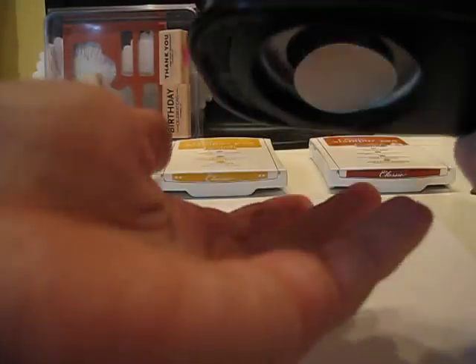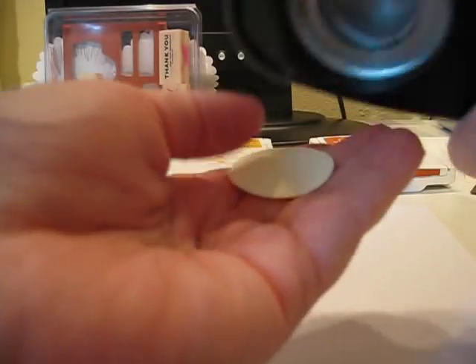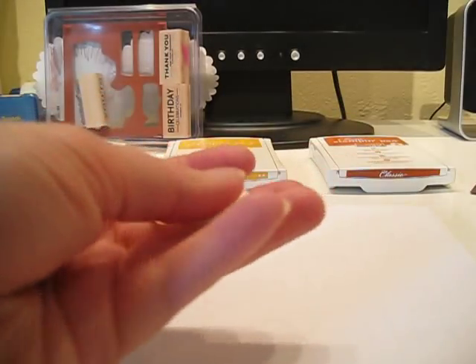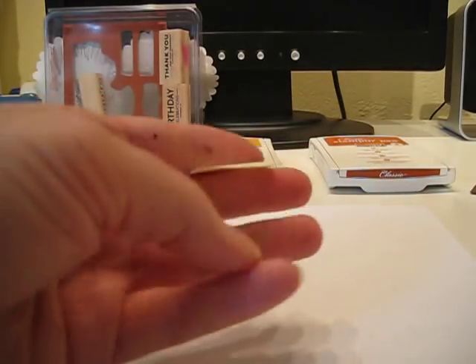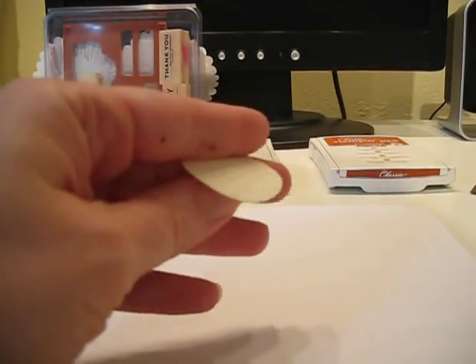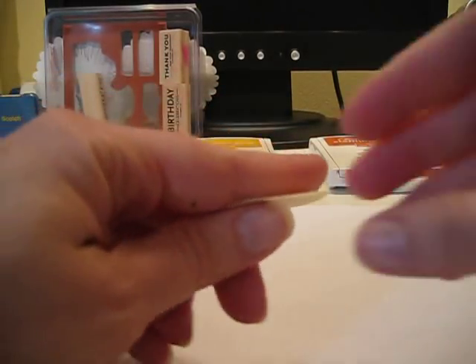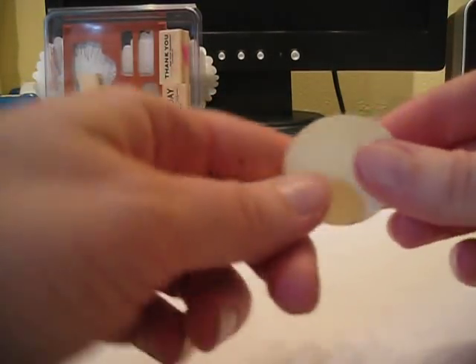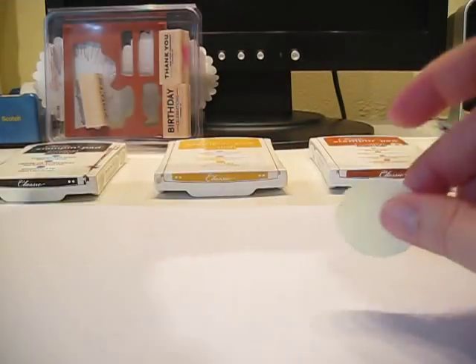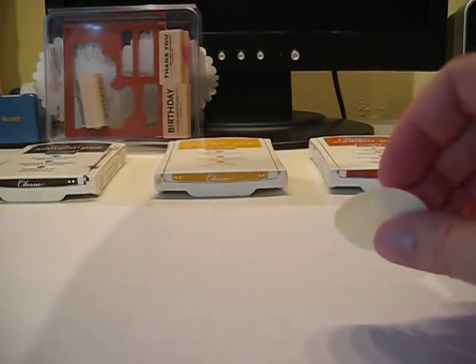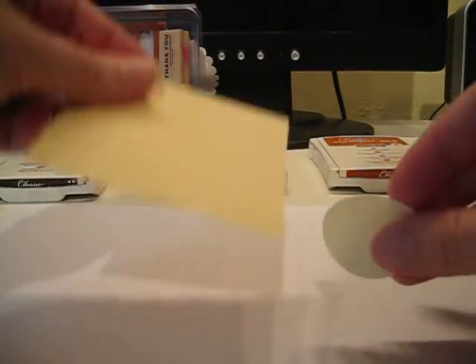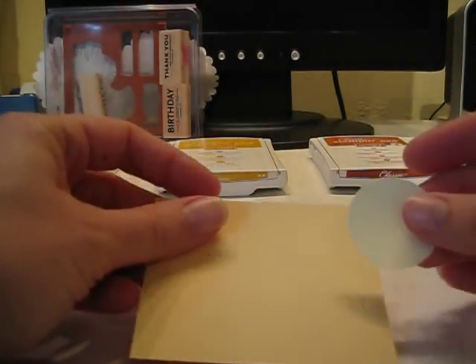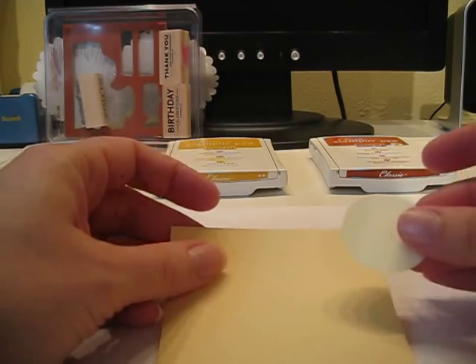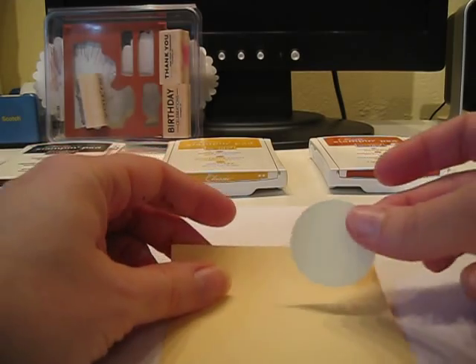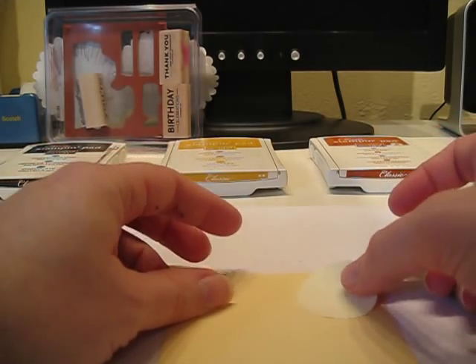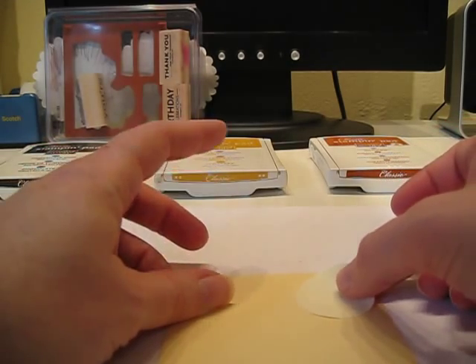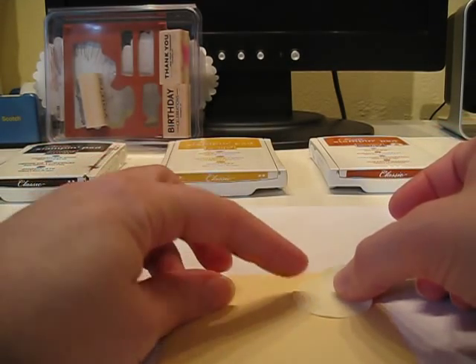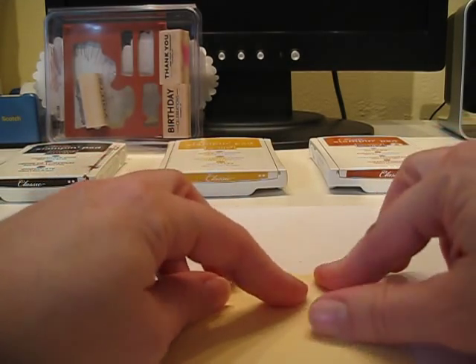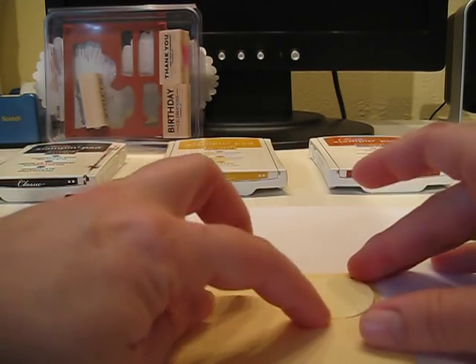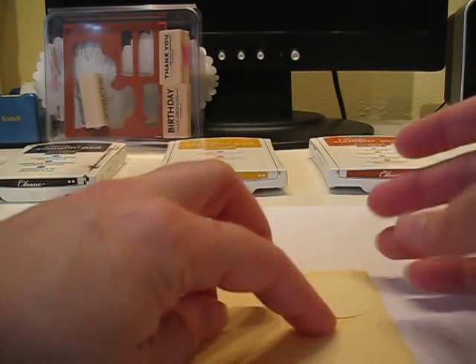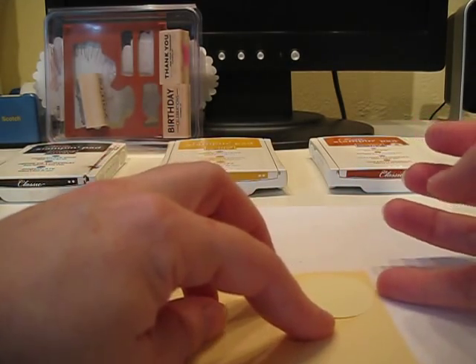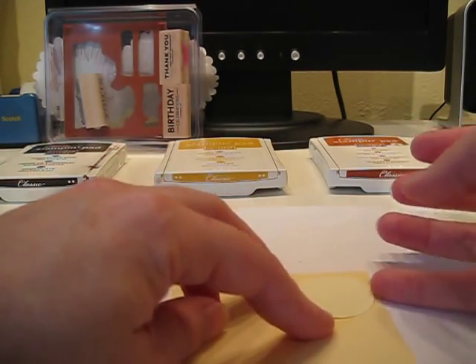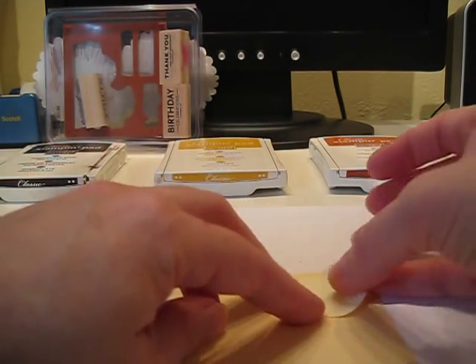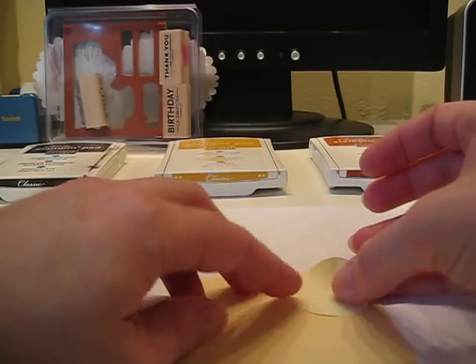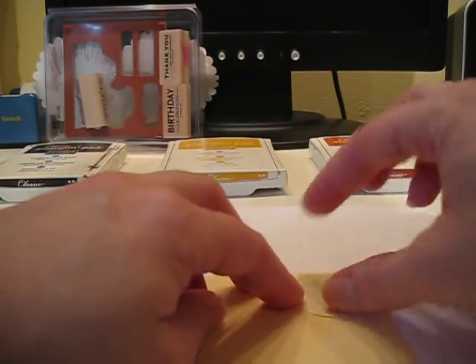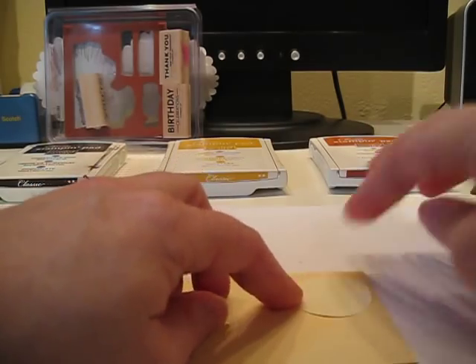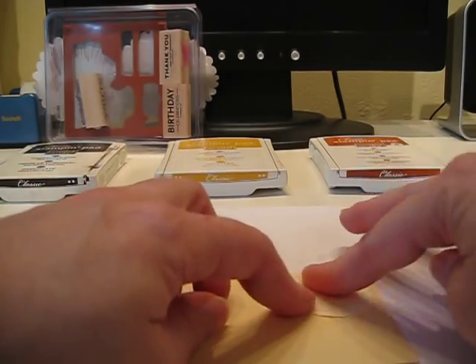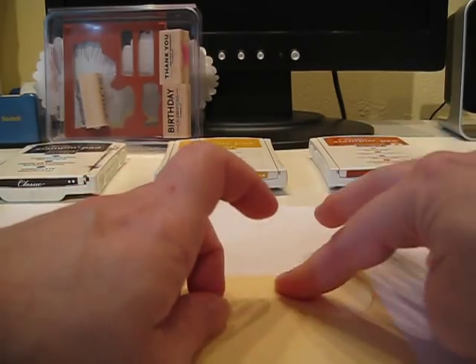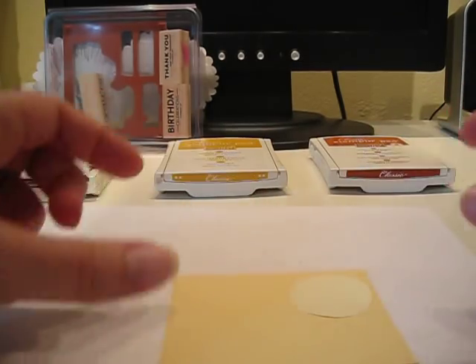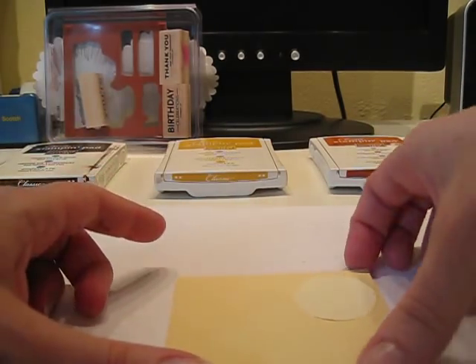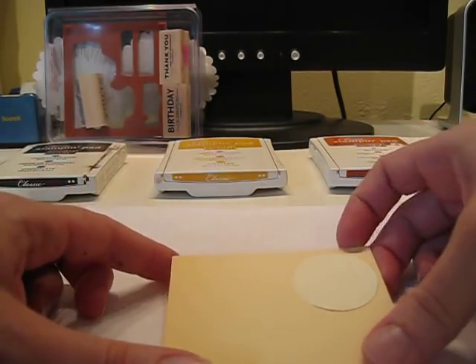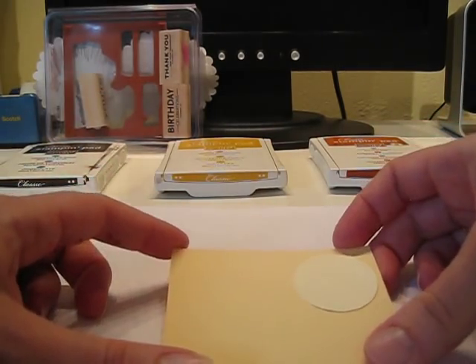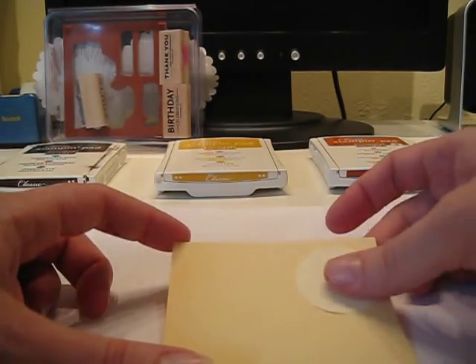Now this piece will have some stickiness on my Barely Banana paper. I put it down in the right-hand corner — you can see it just has enough stick for what I need, because I want to be able to peel it off later.